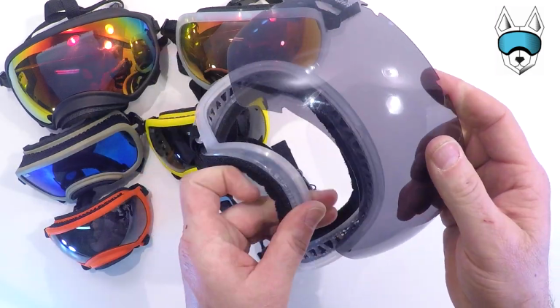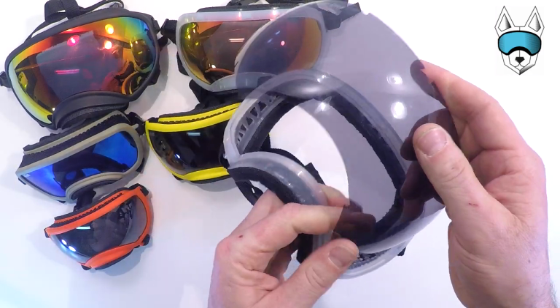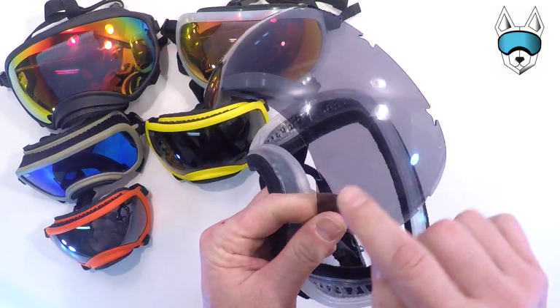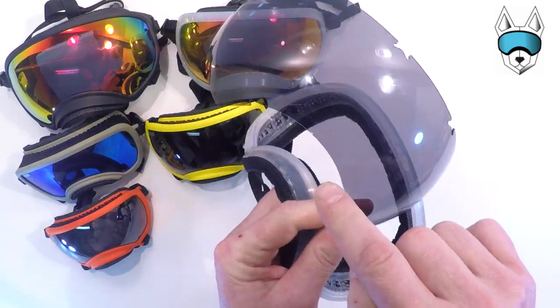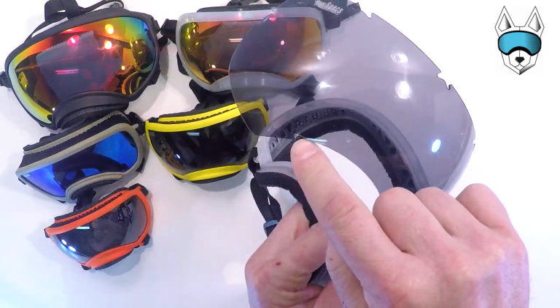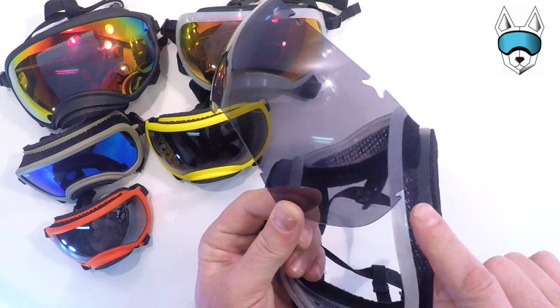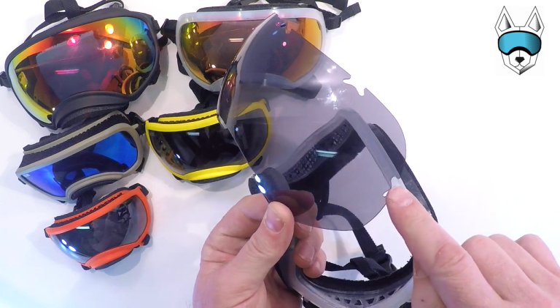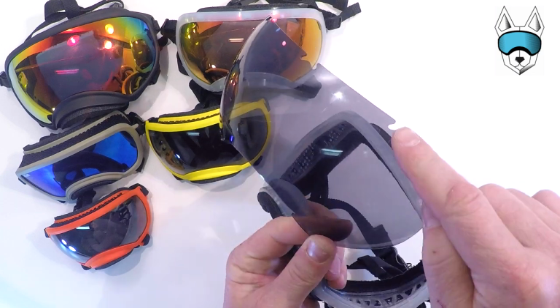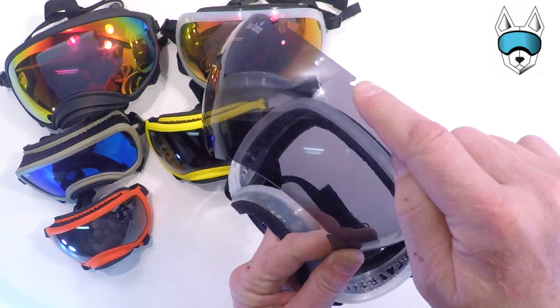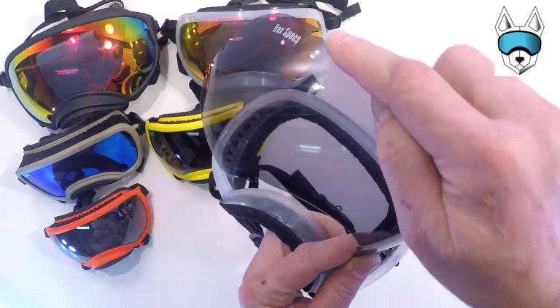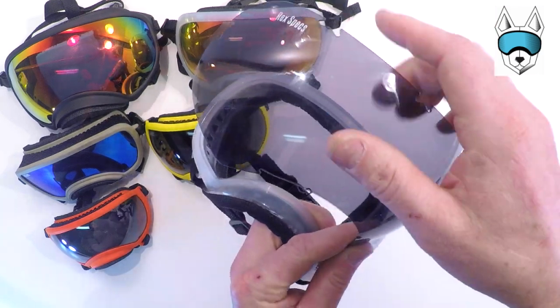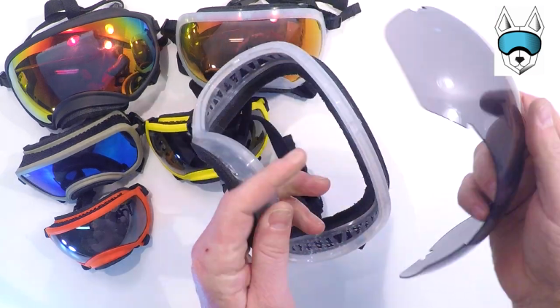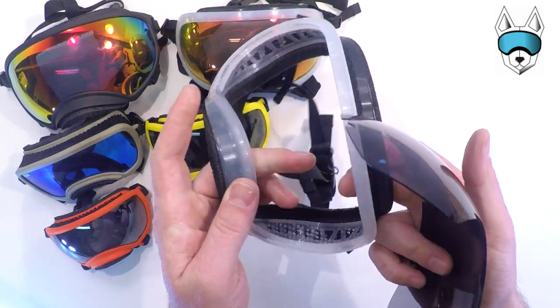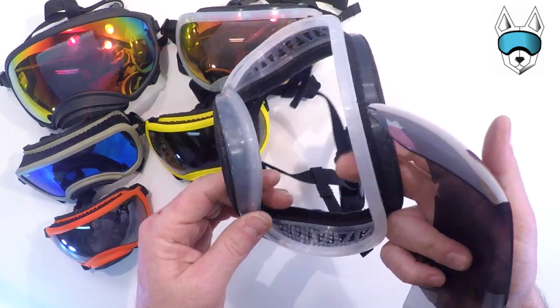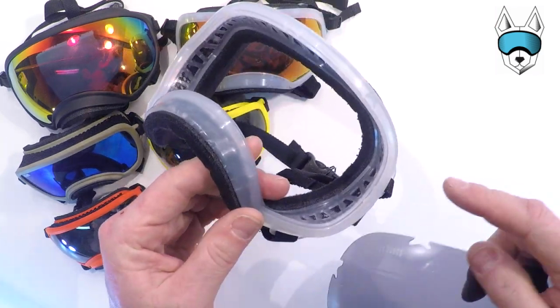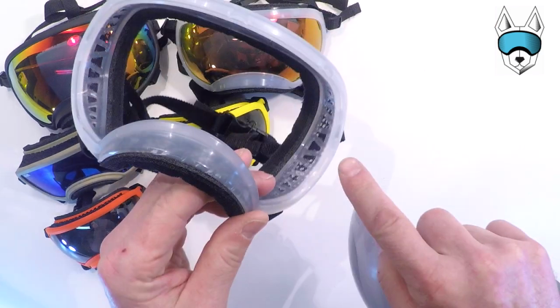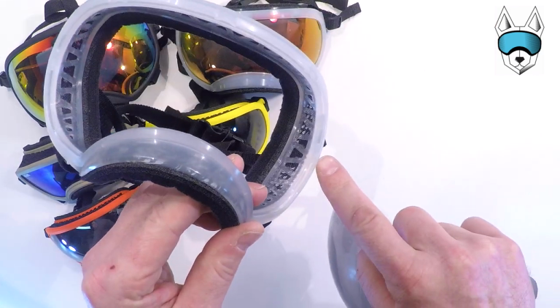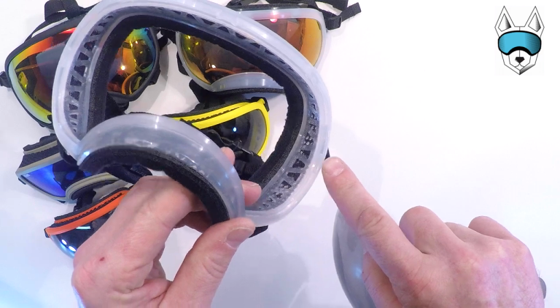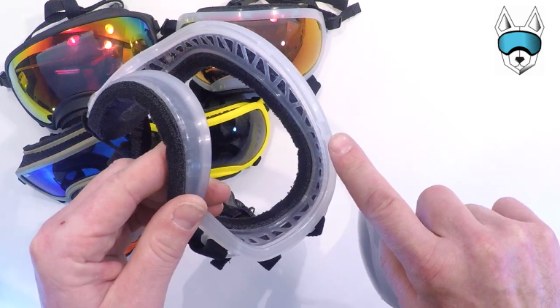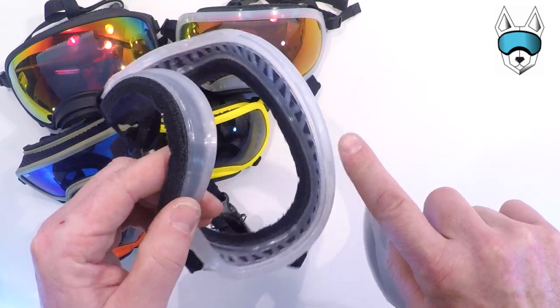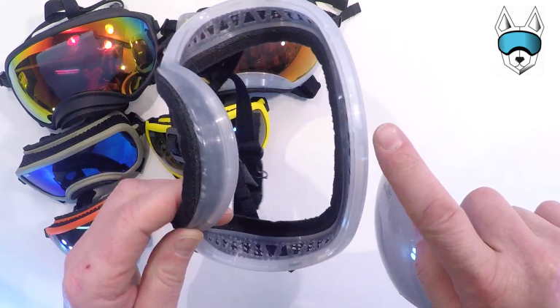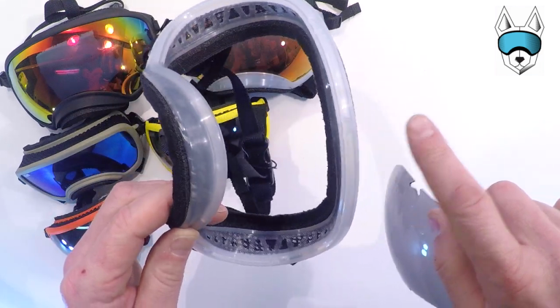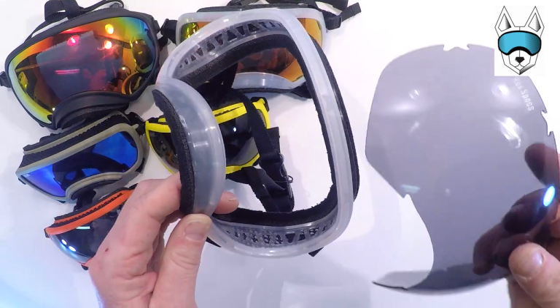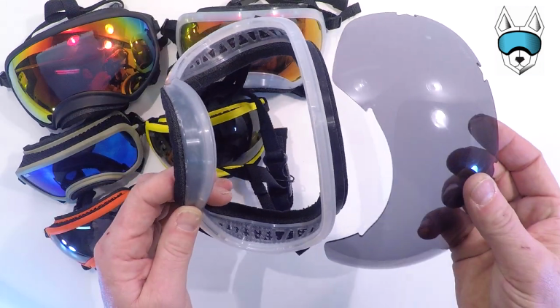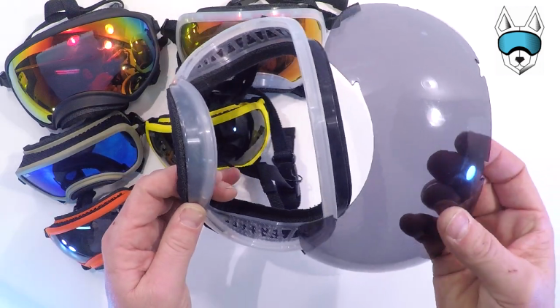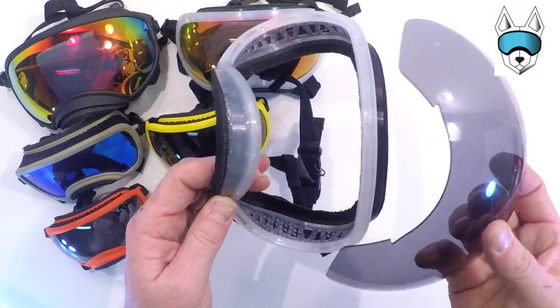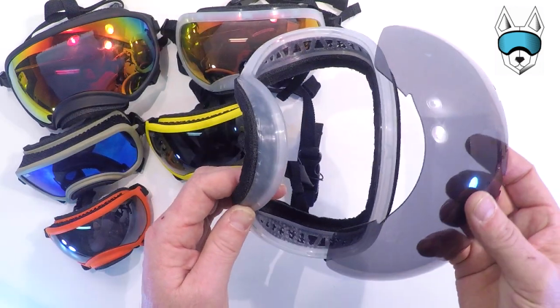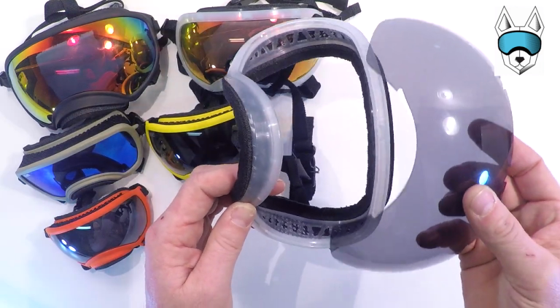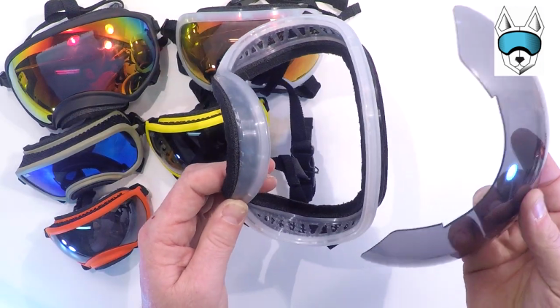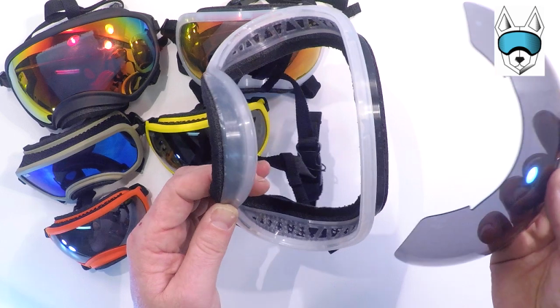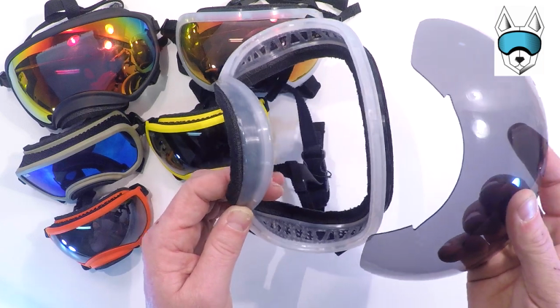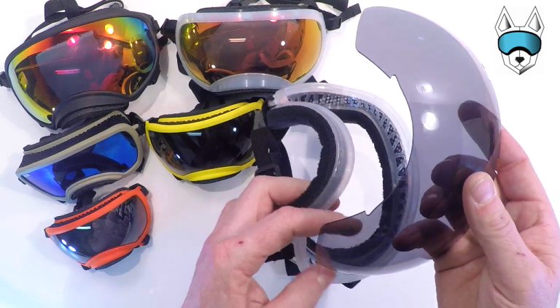You'll immediately notice these cutouts in the lens. These correspond with little pieces of plastic inside the lens groove. So the key is to line these up and get them all clipped into place.